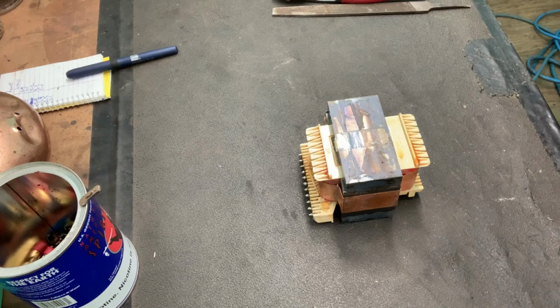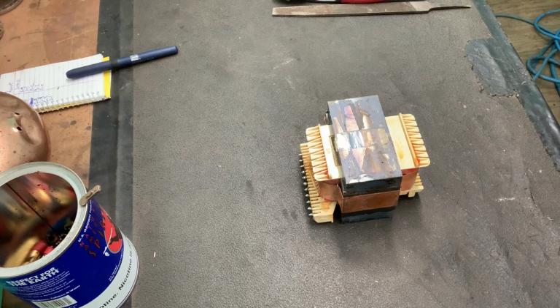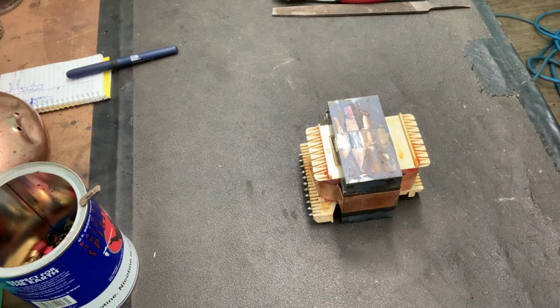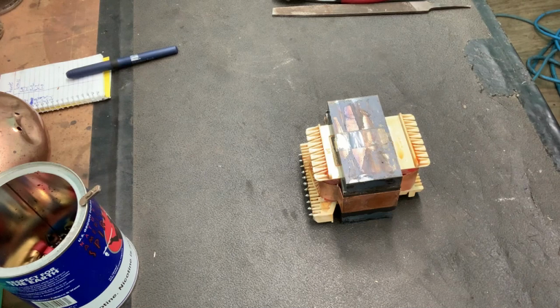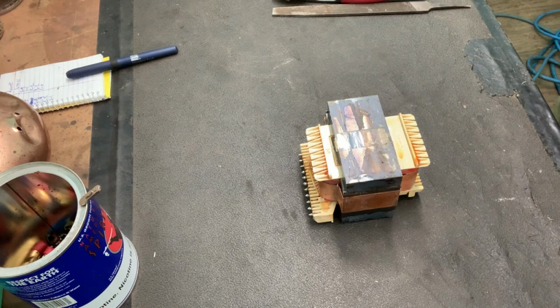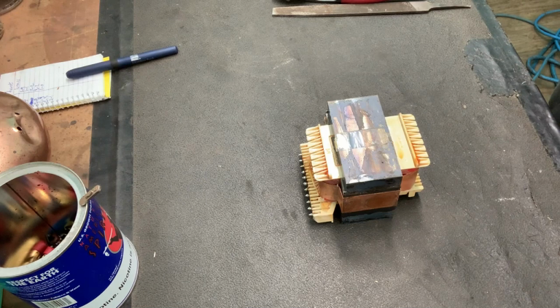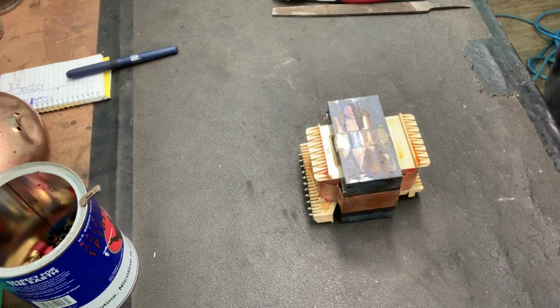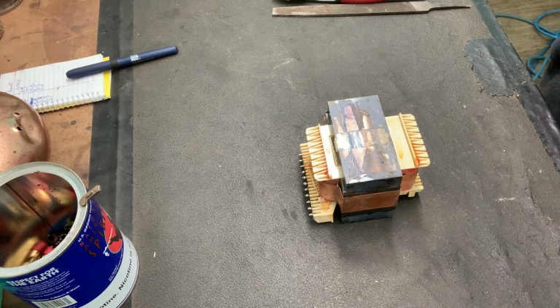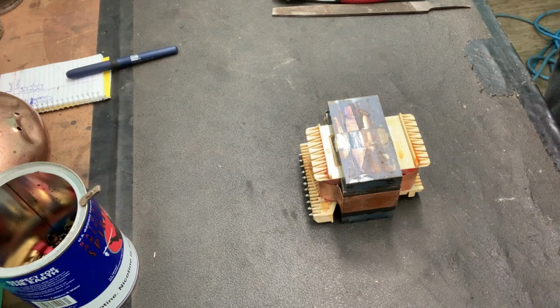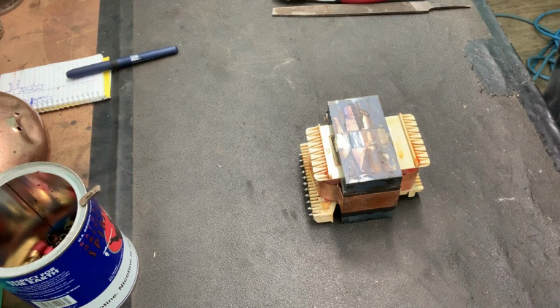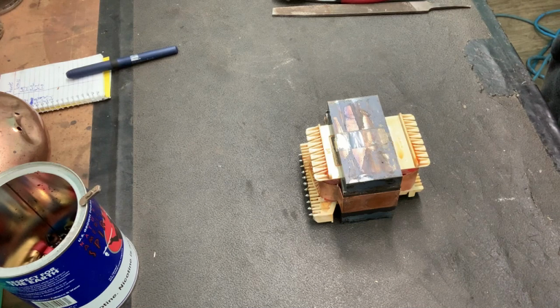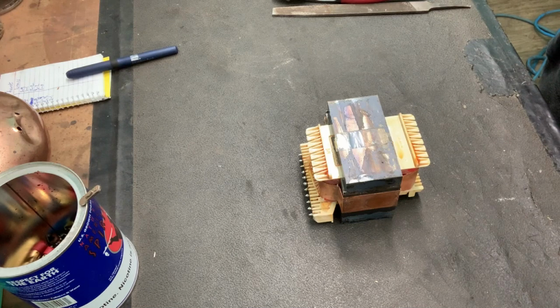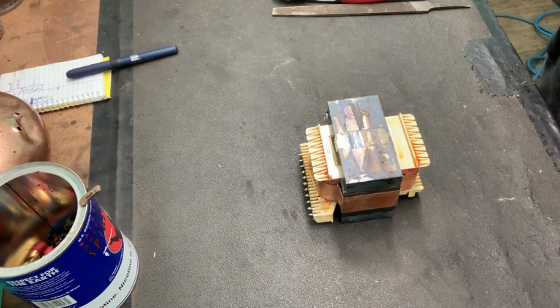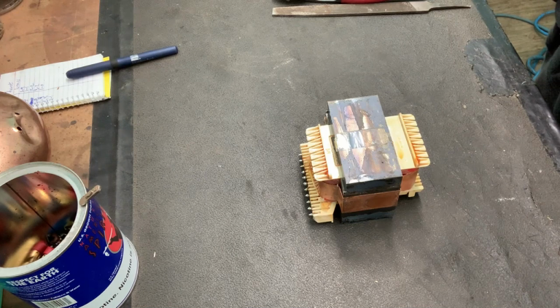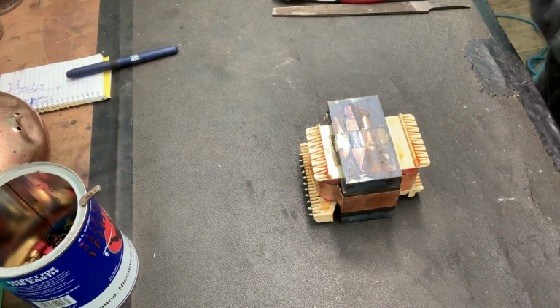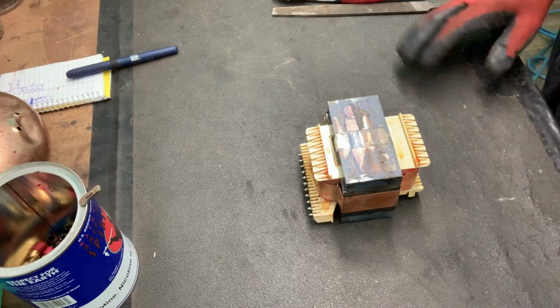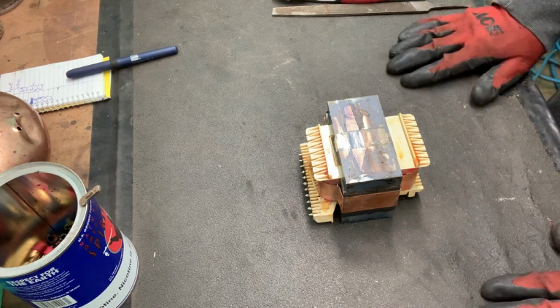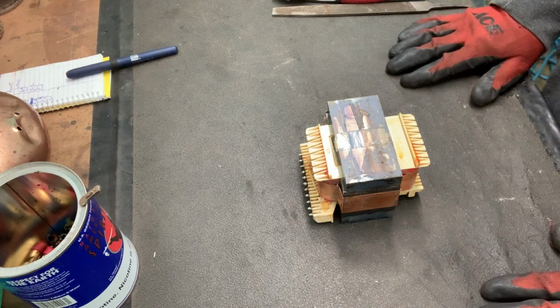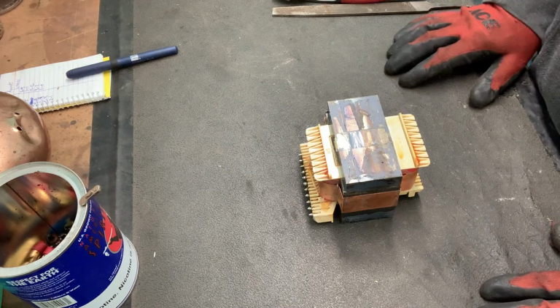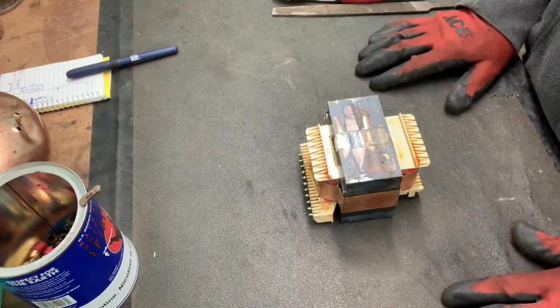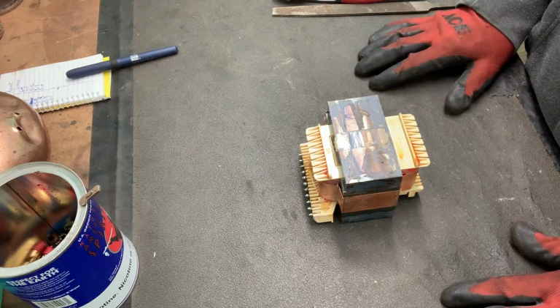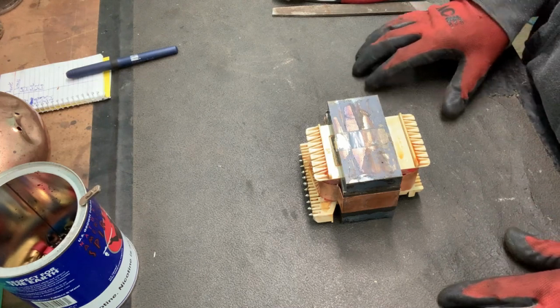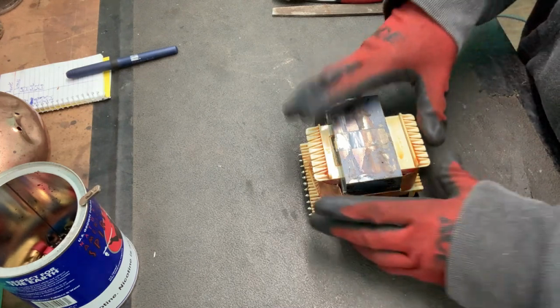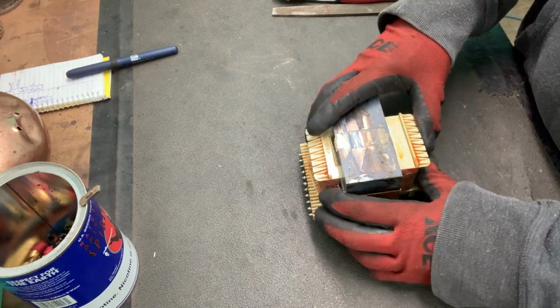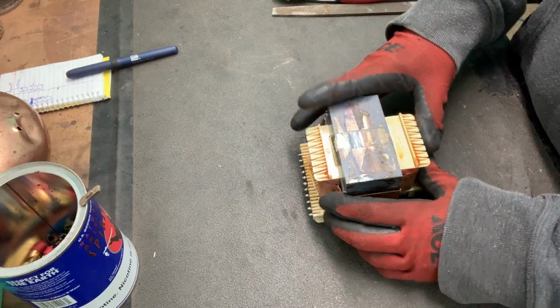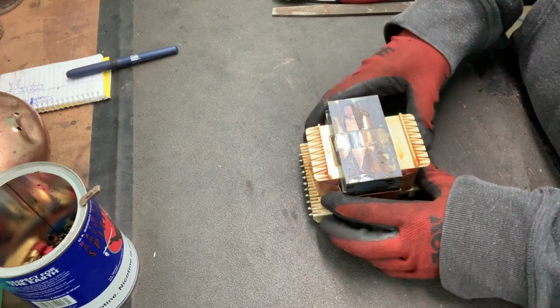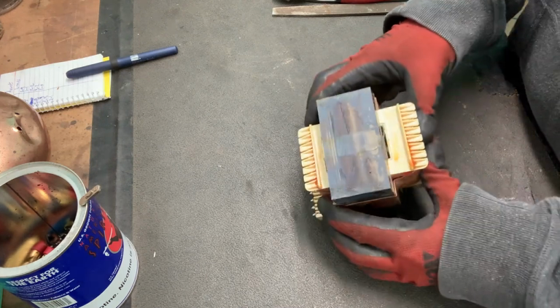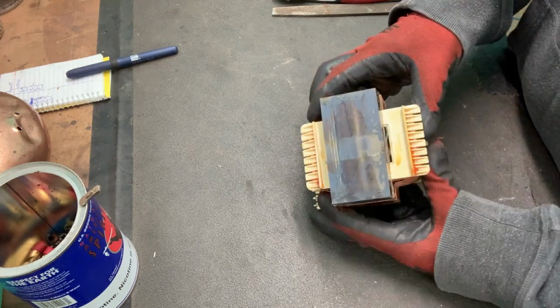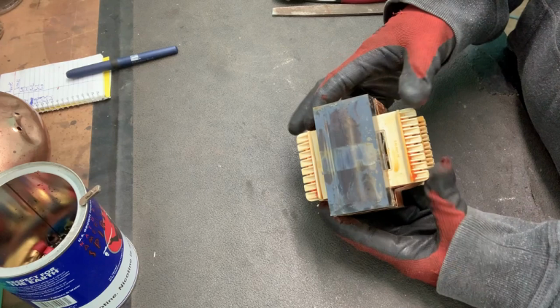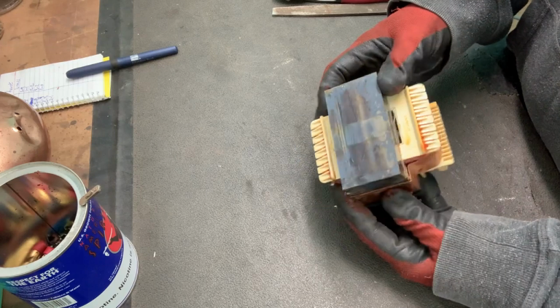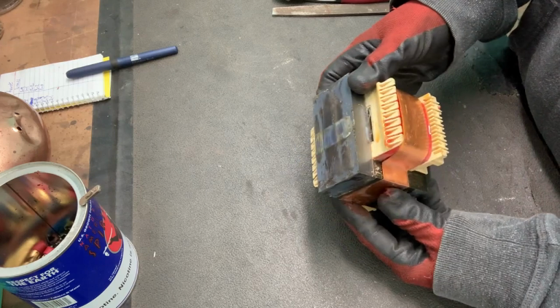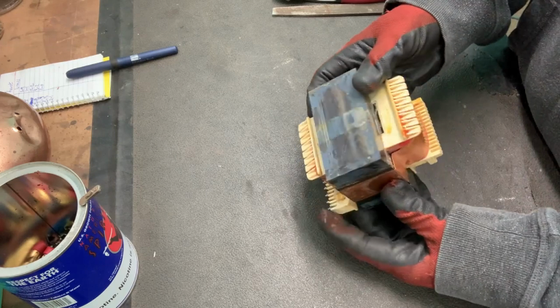Hello everyone, welcome back to my channel. I hope you are doing well. So in today's video, I thought I would show you how I get this transformer apart.